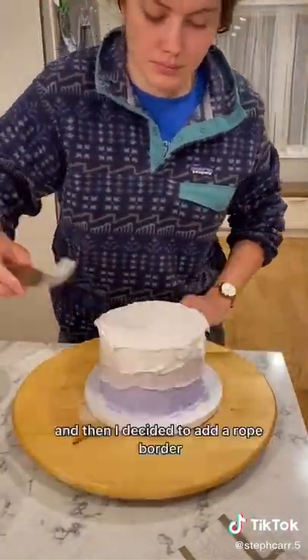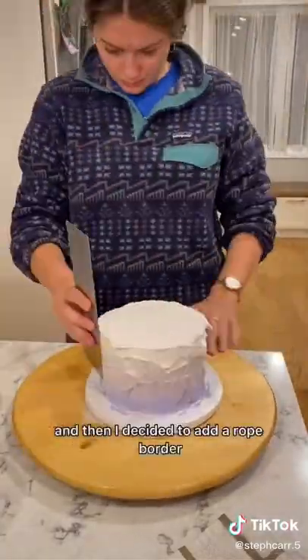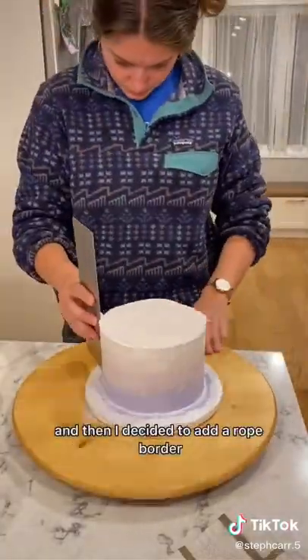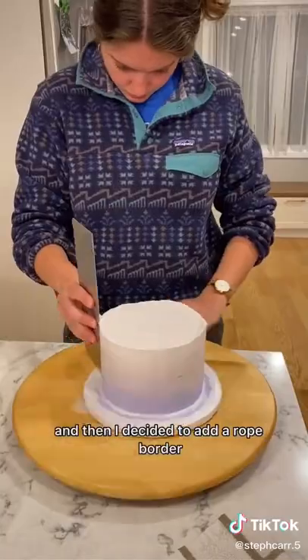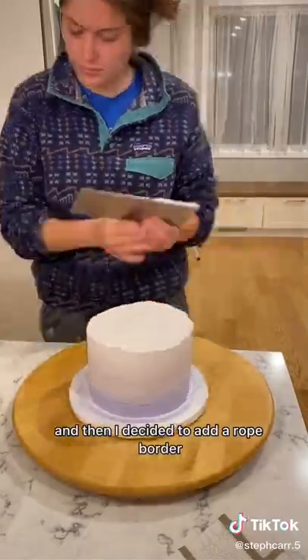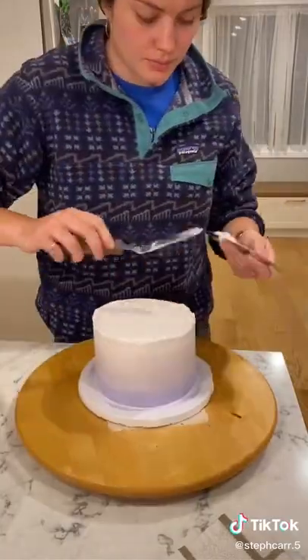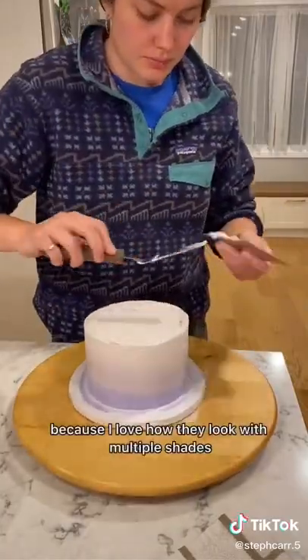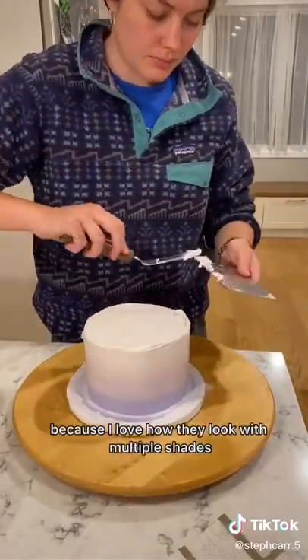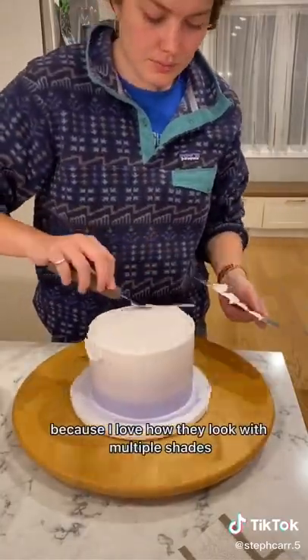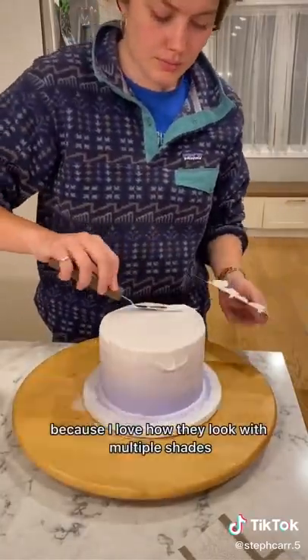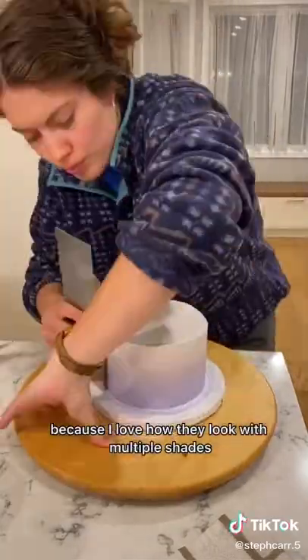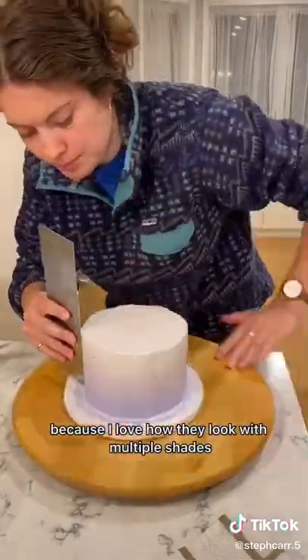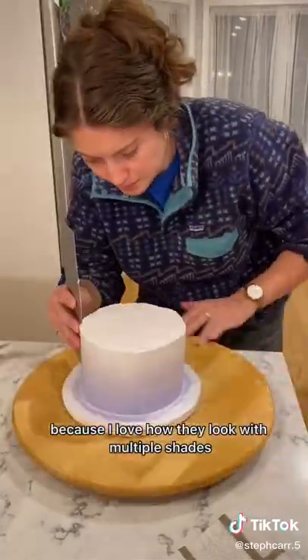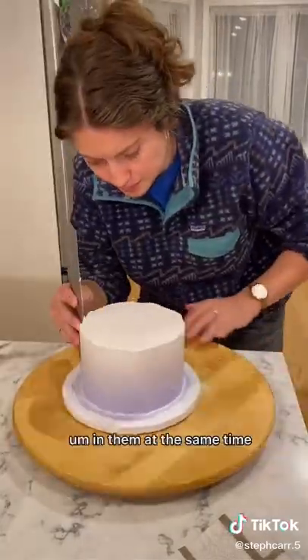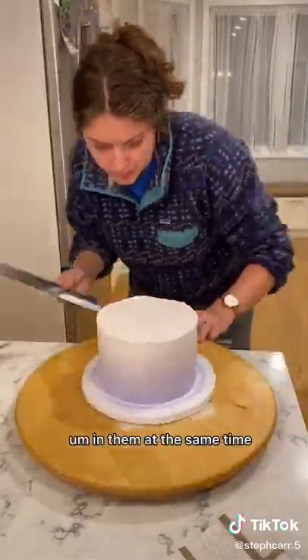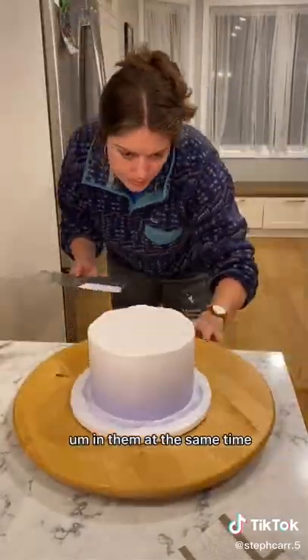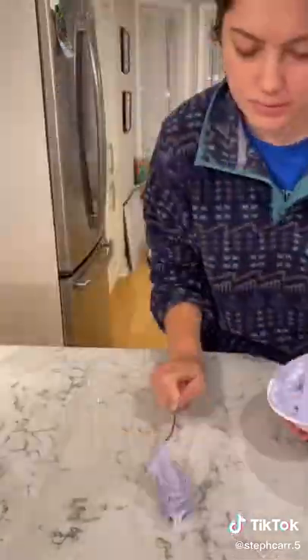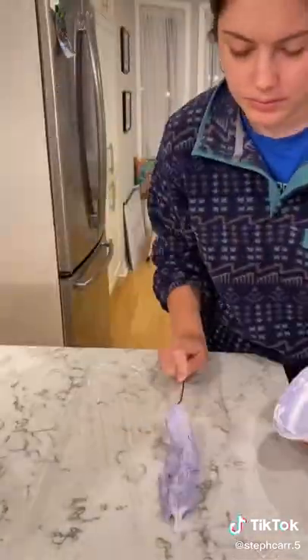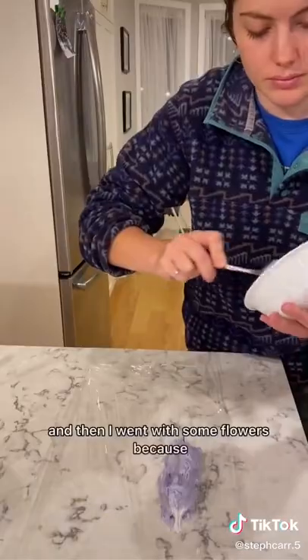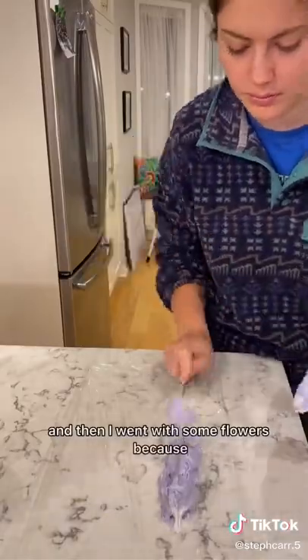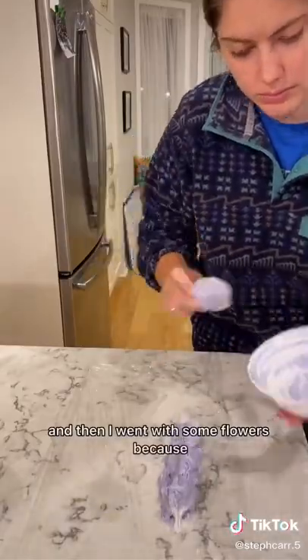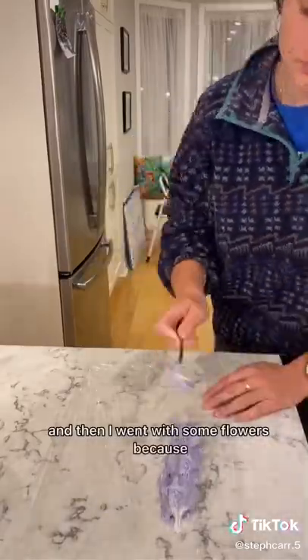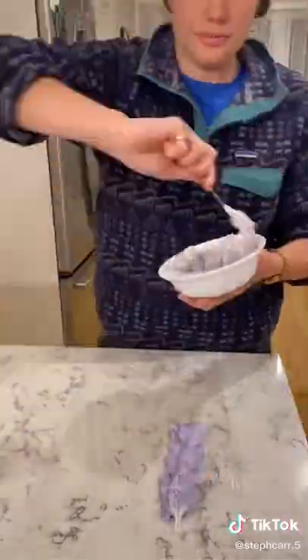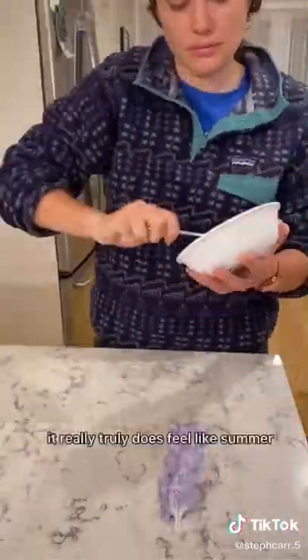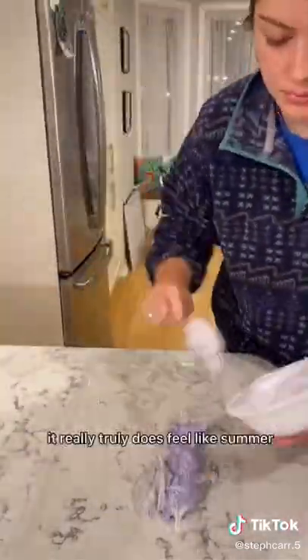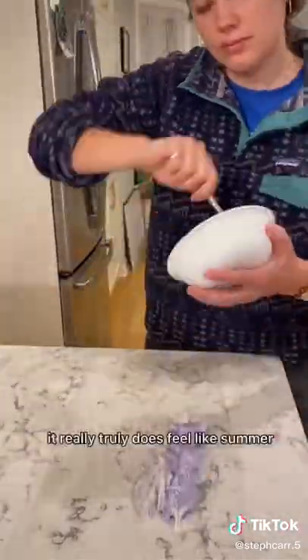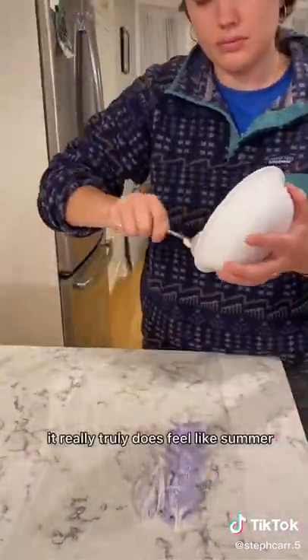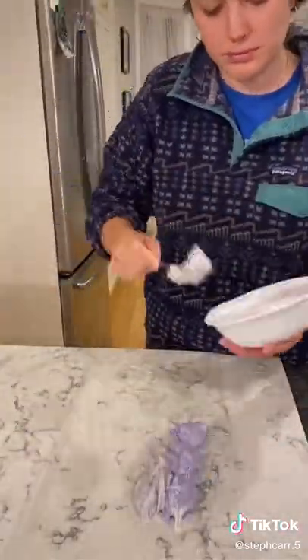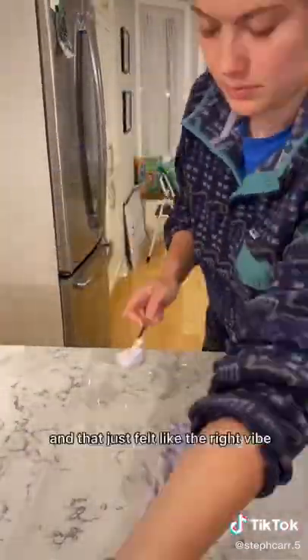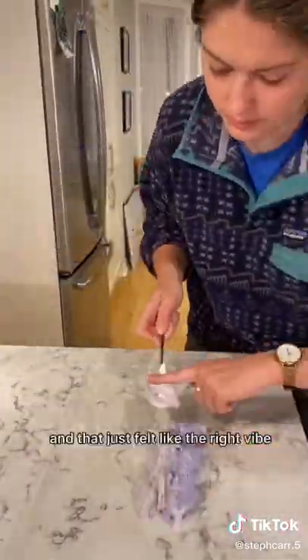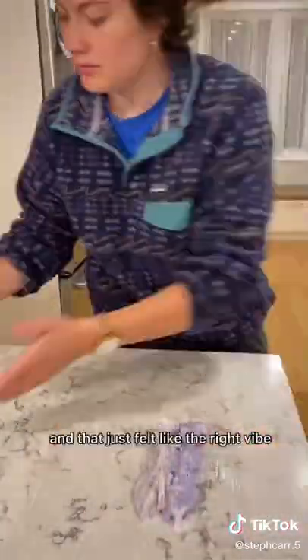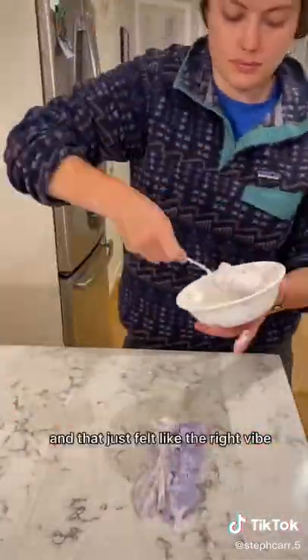And then I decided to add a rope border because I love how they look with multiple shades in them at the same time. And then I went with some flowers because it really truly does feel like summer, and that just felt like the right vibe.